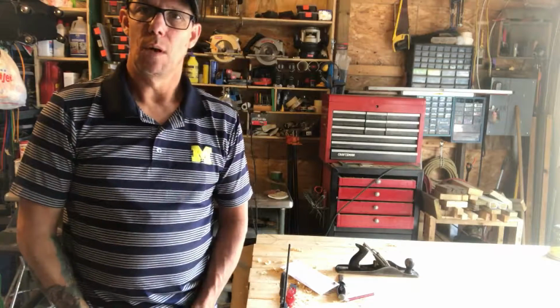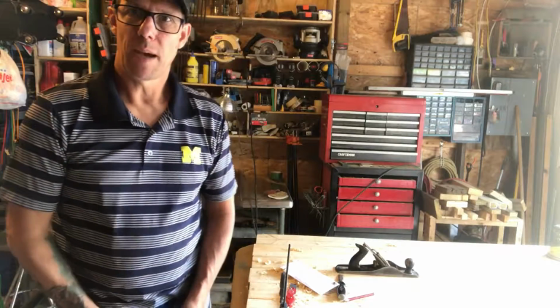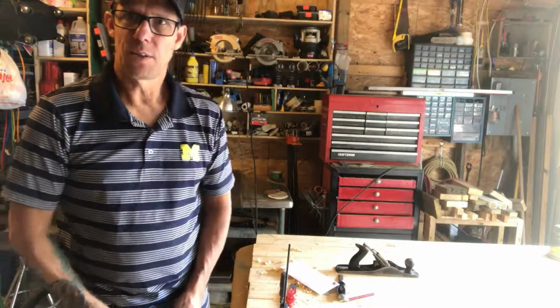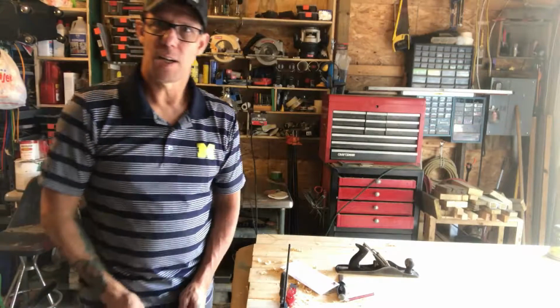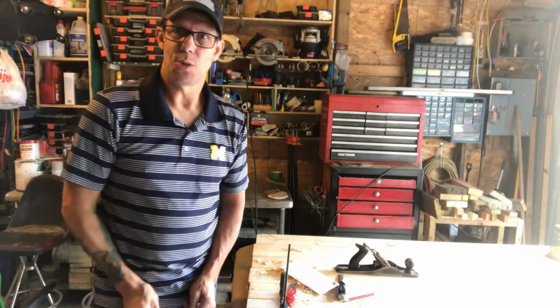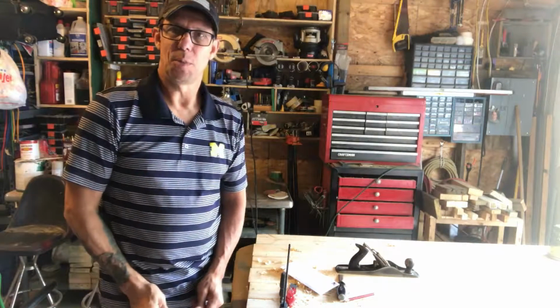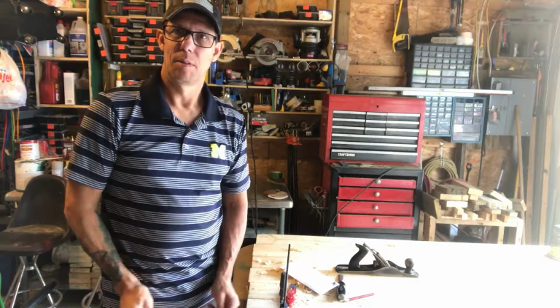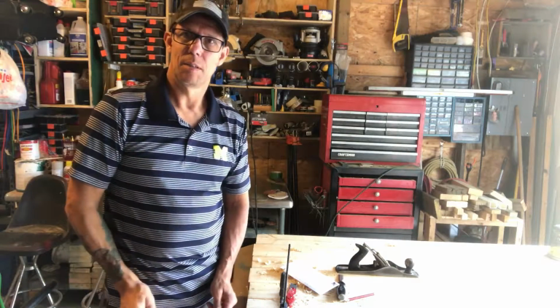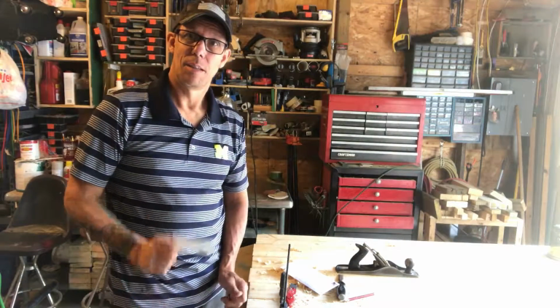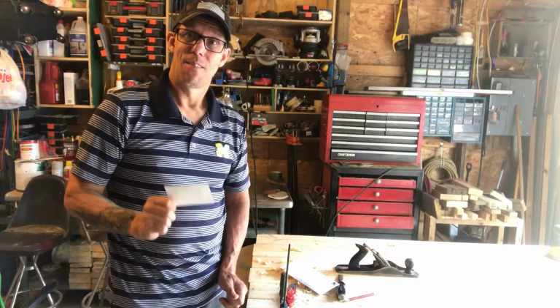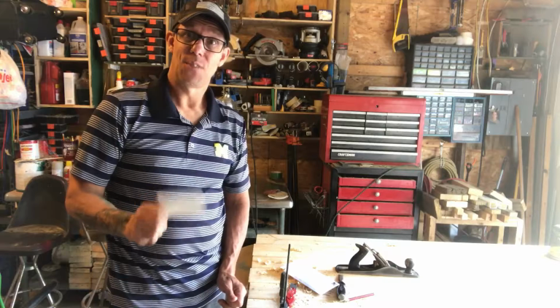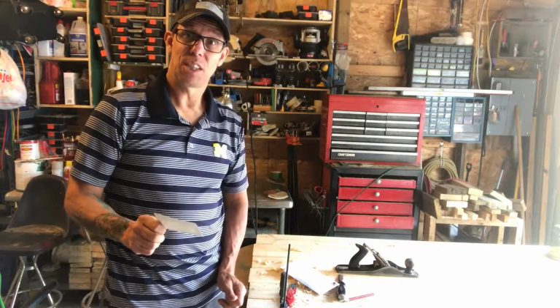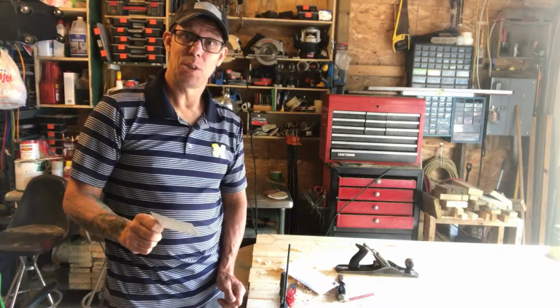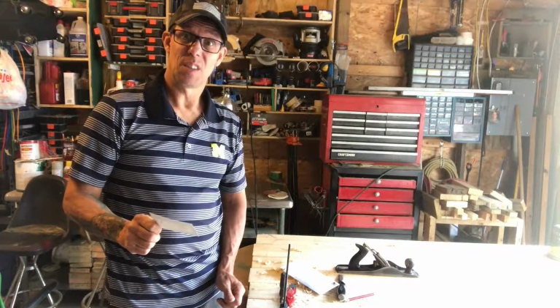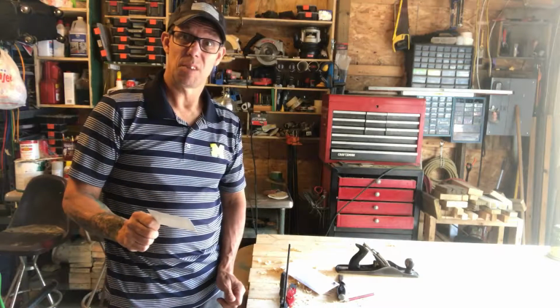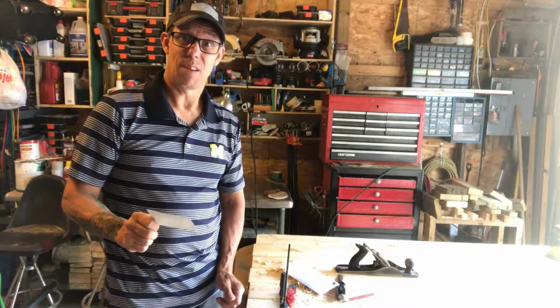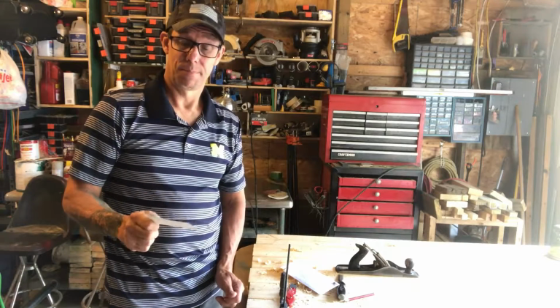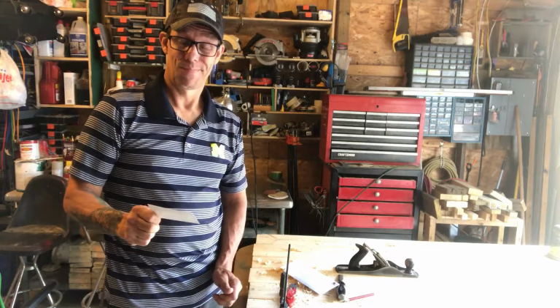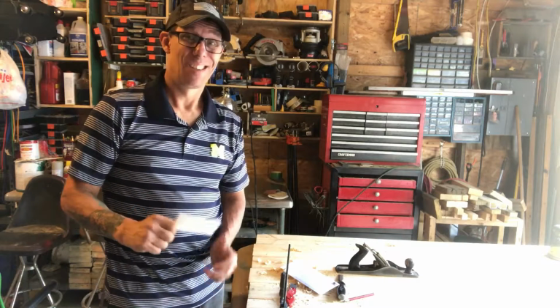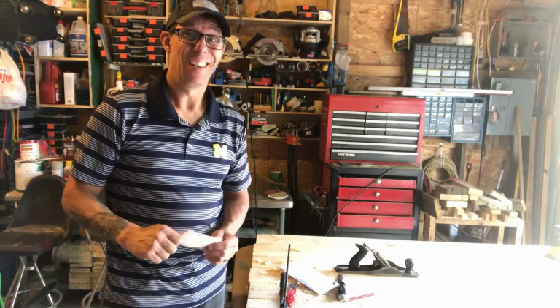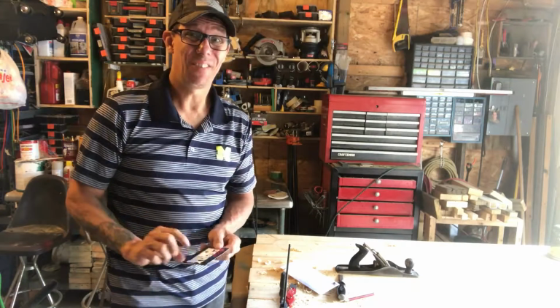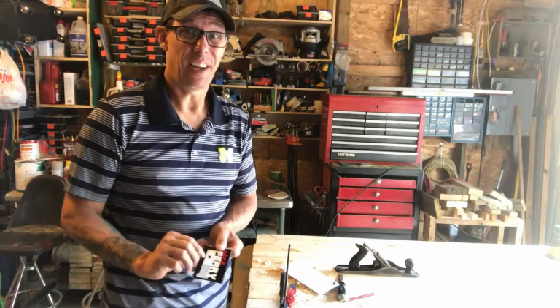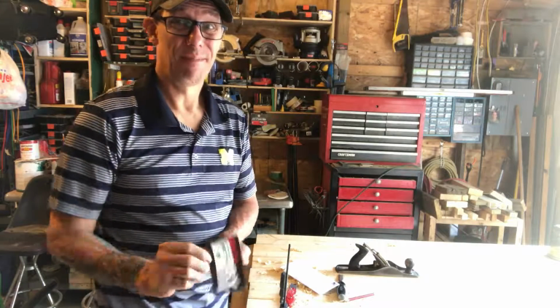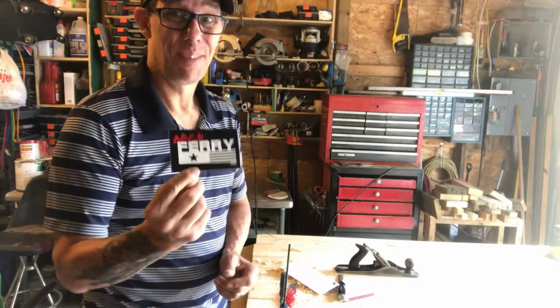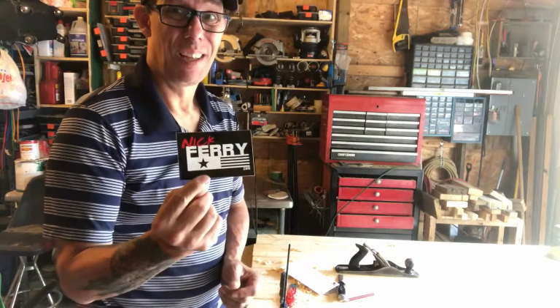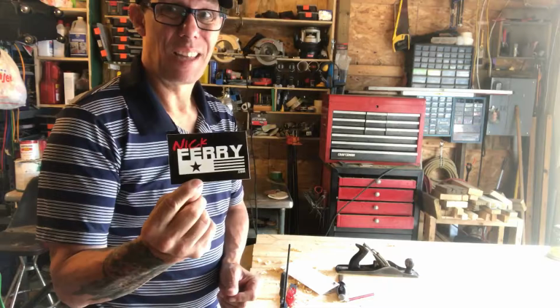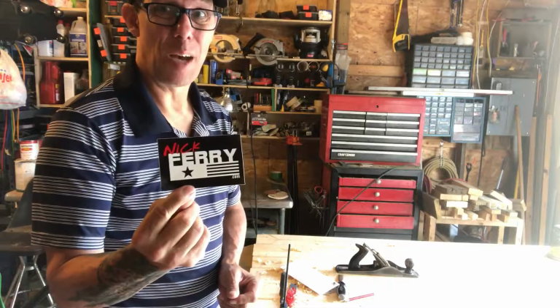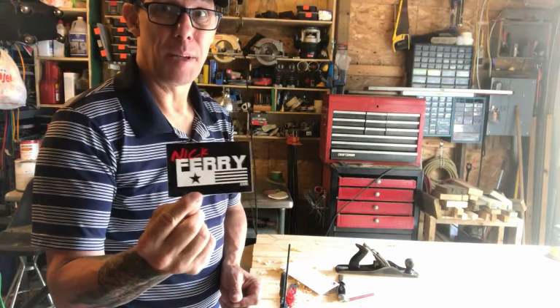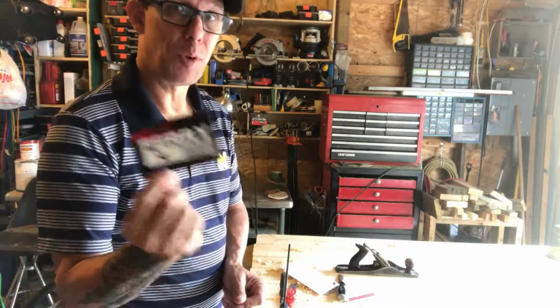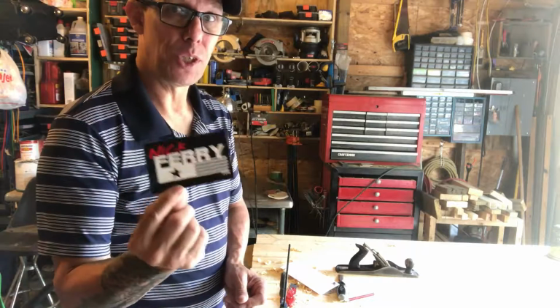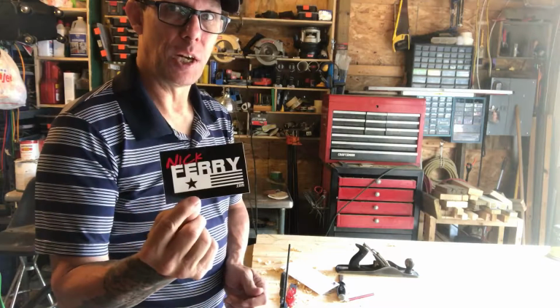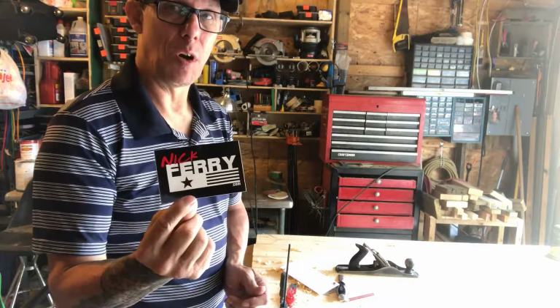Welcome back to the garage YouTube. First thing I'm going to do is give some shoutouts. Nick Ferry — thanks a lot buddy. I'm going to put you in there on the wall.